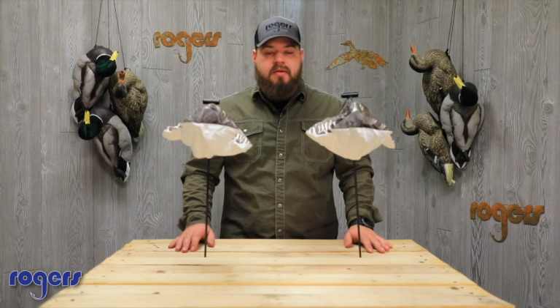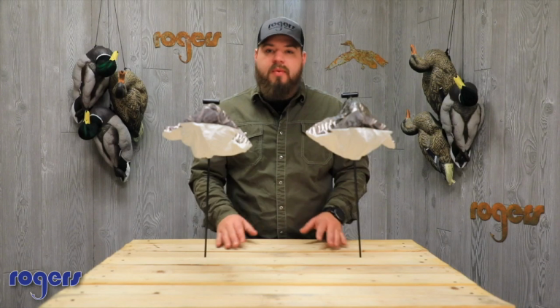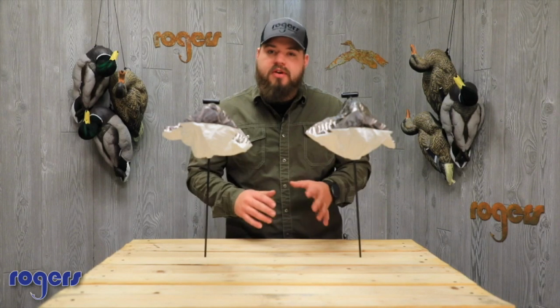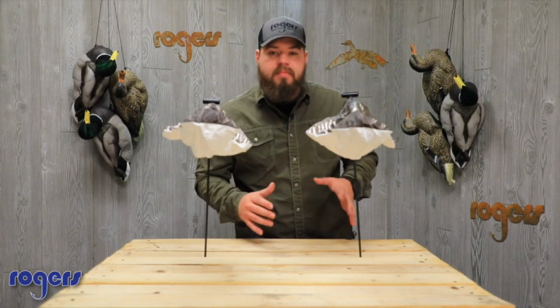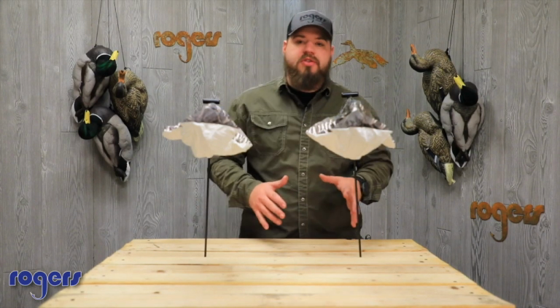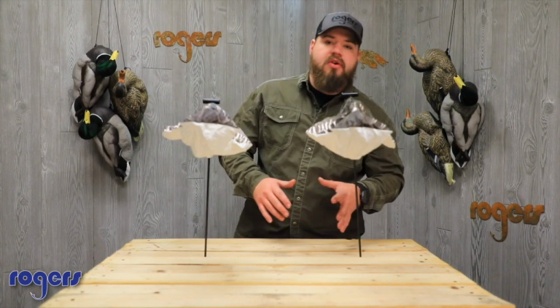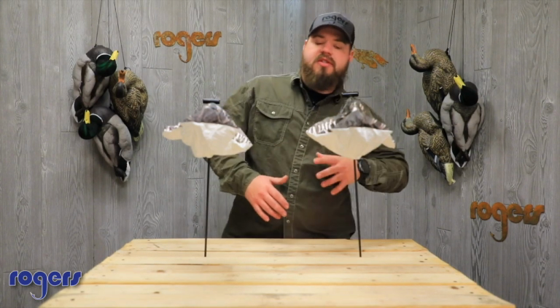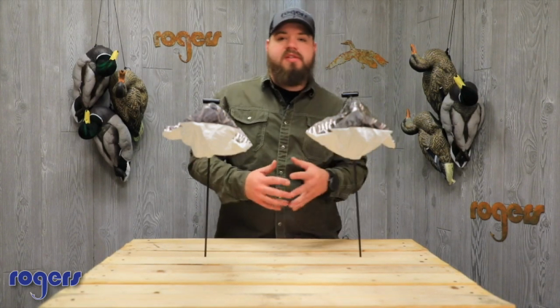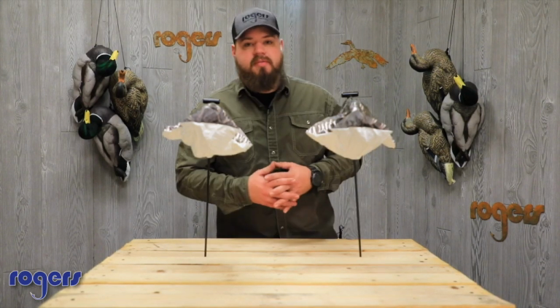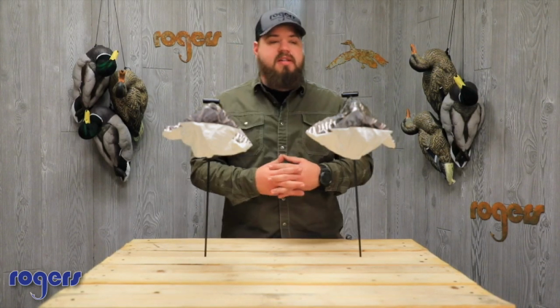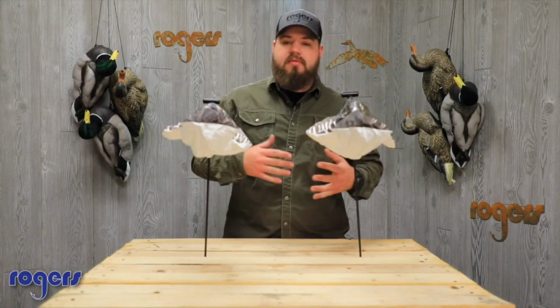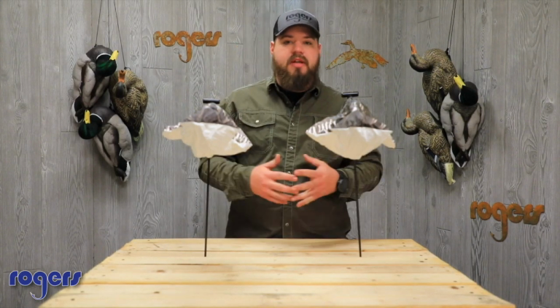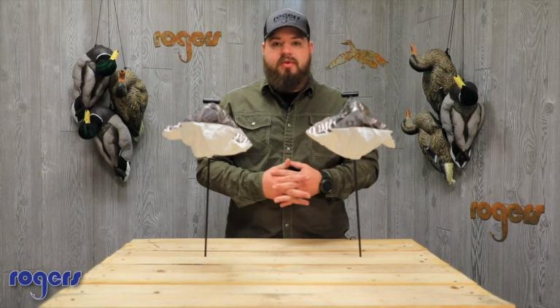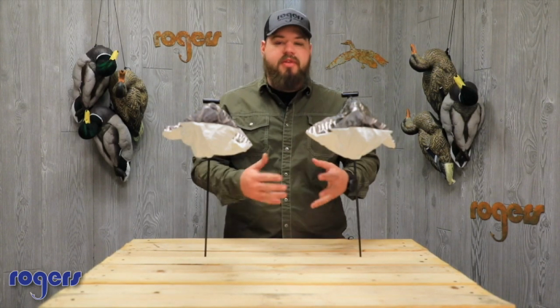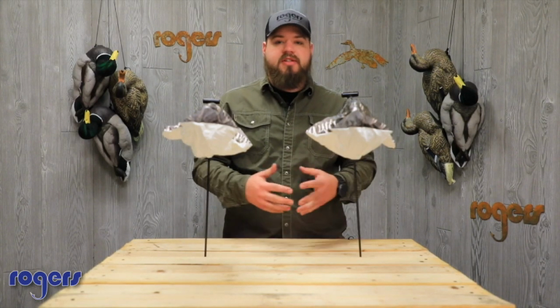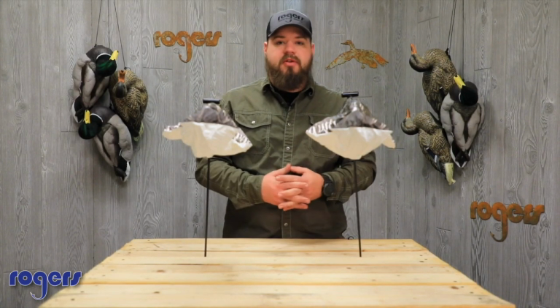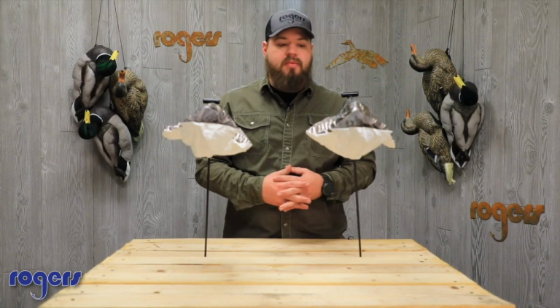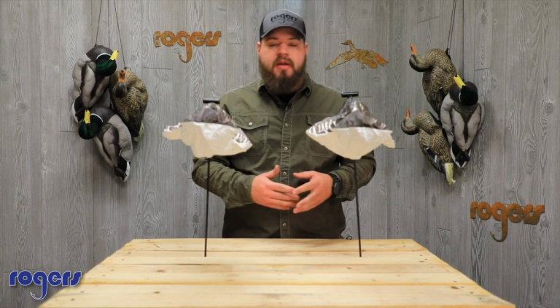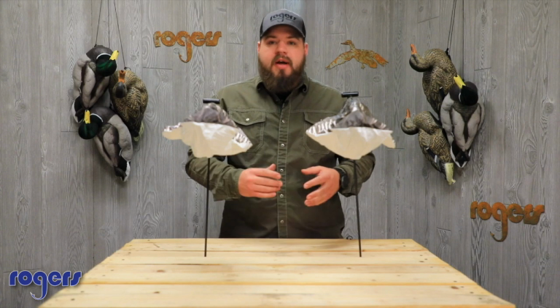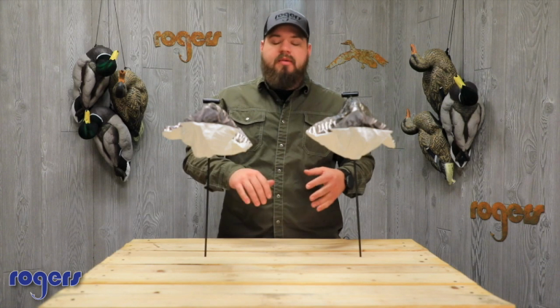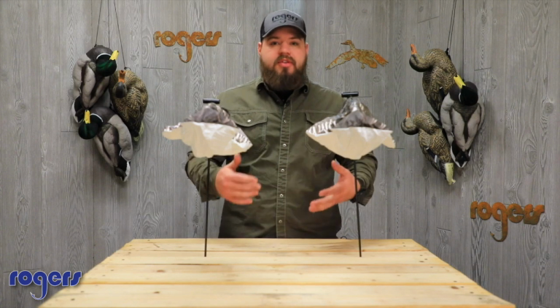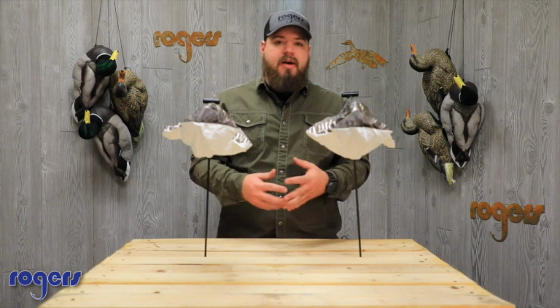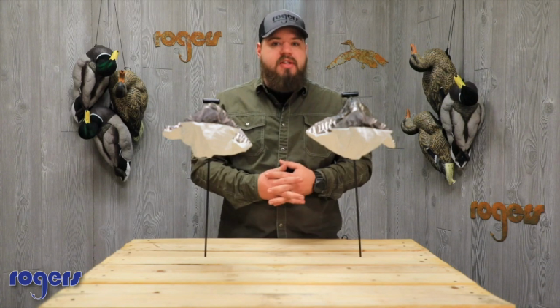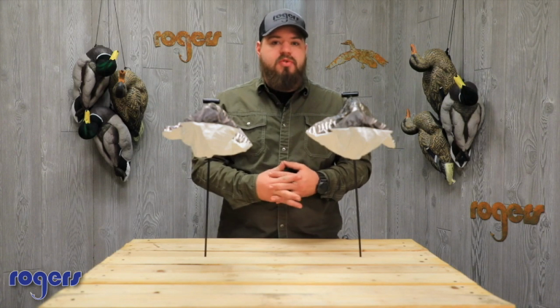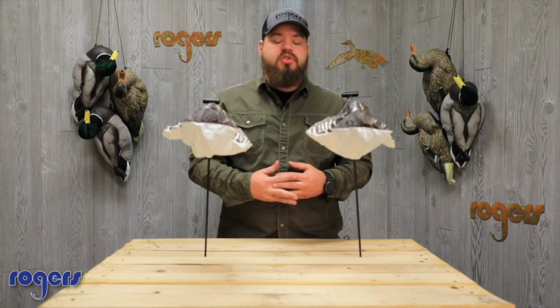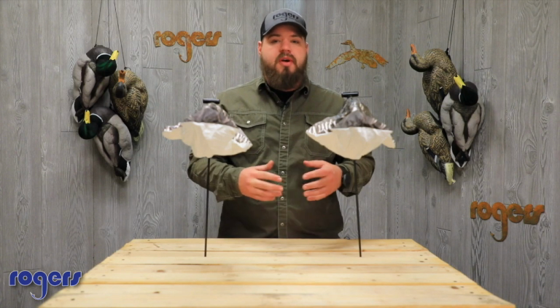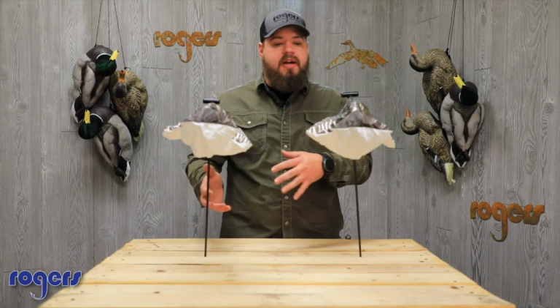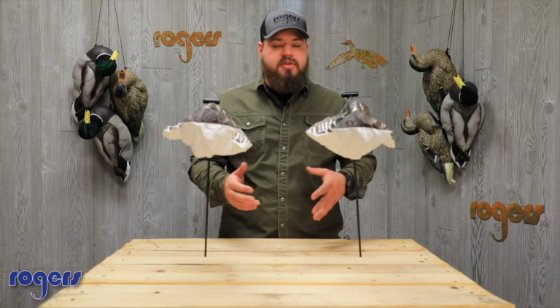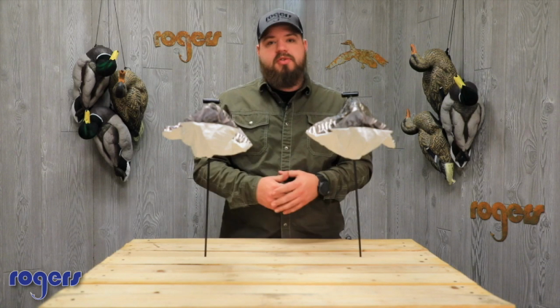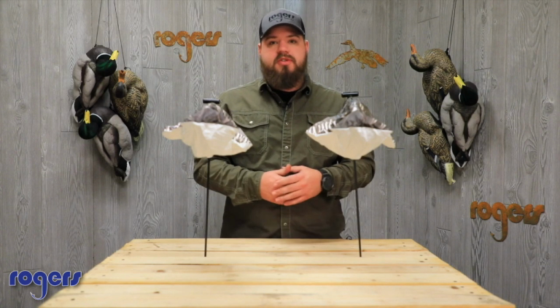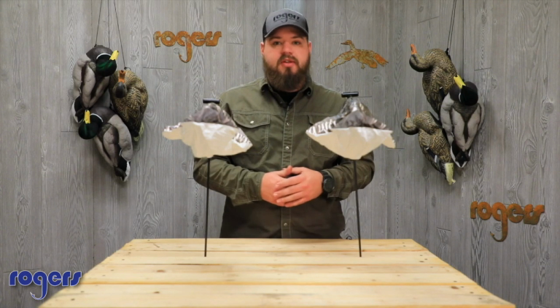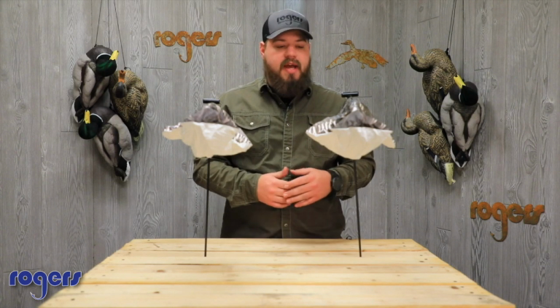We're selling a bunch of snows and the season's gonna be awesome. I really think it's gonna be a good one. If you're thinking about adding some blues to your spread, I got an option here I just wanted you to take a look at.